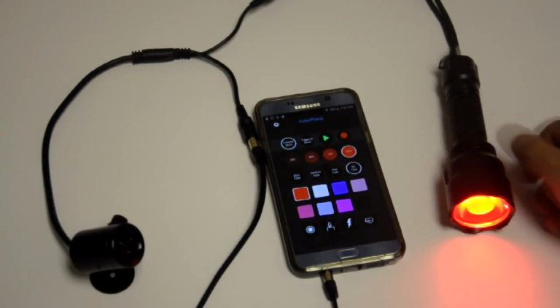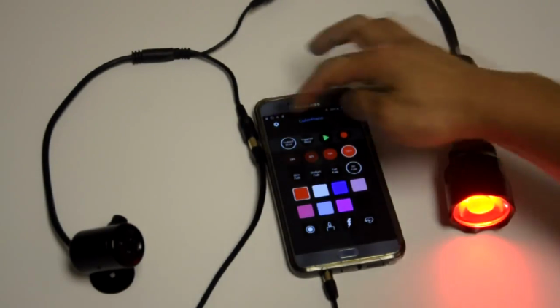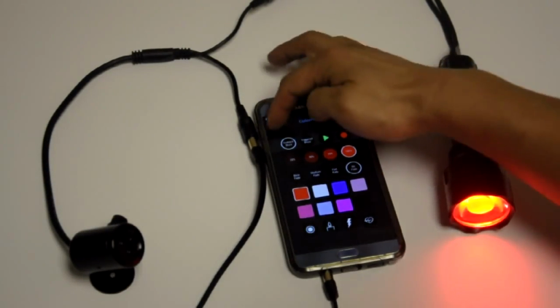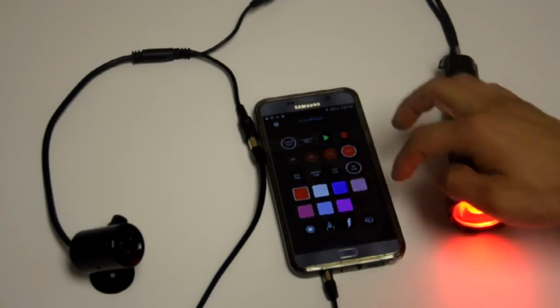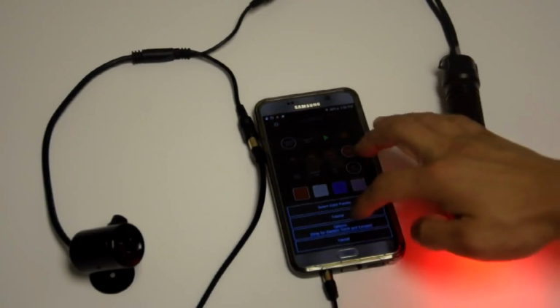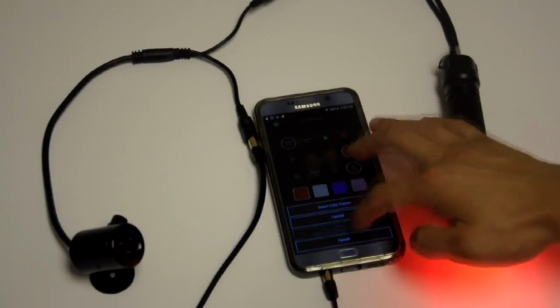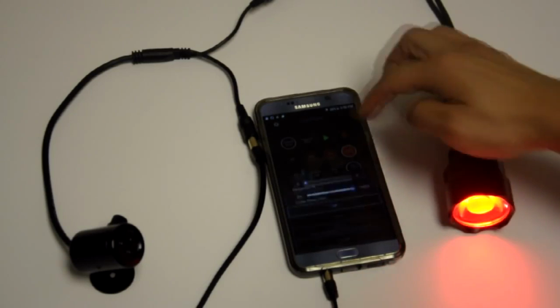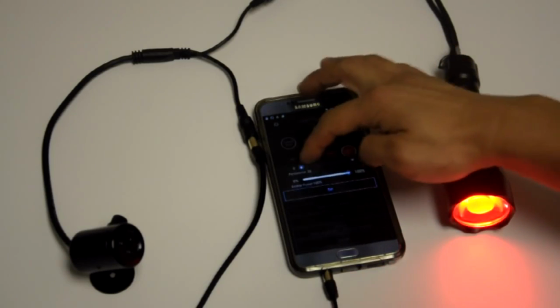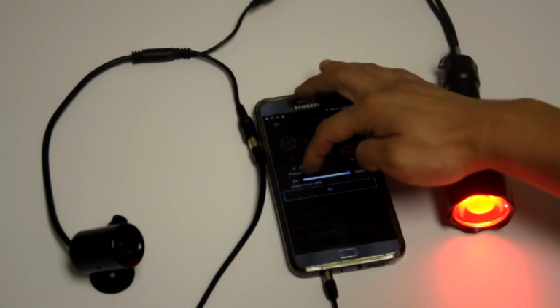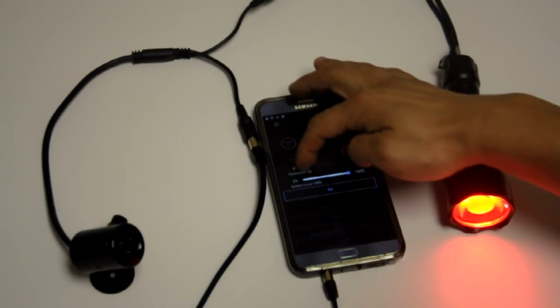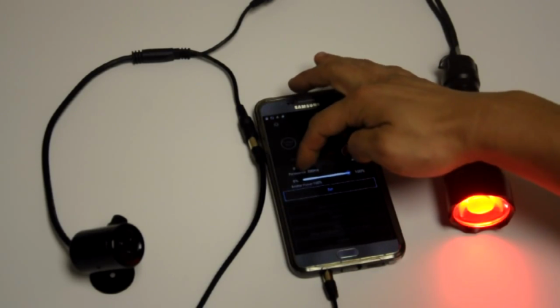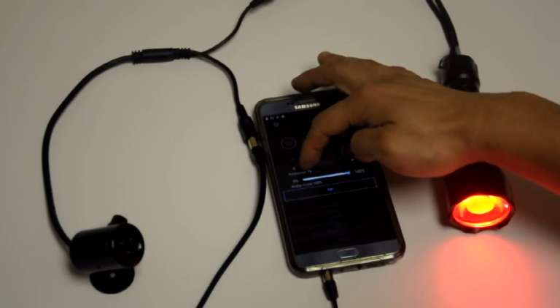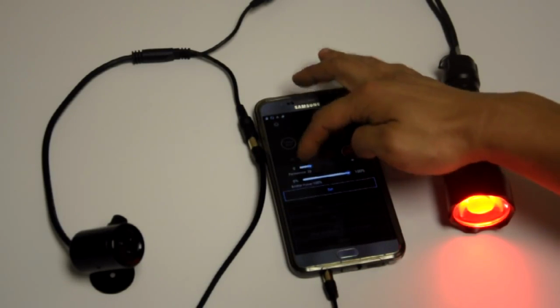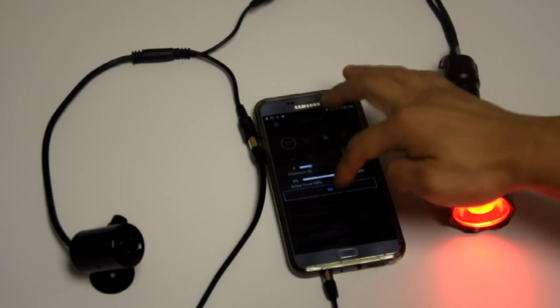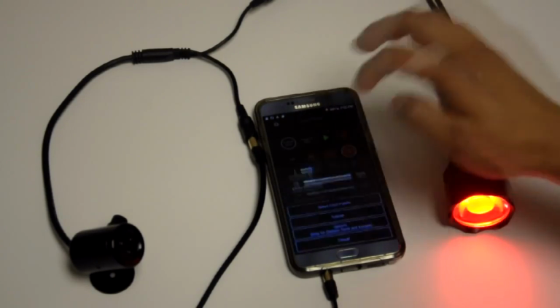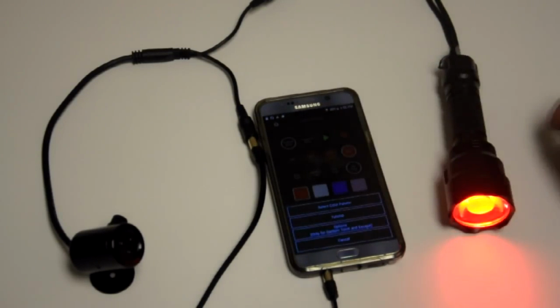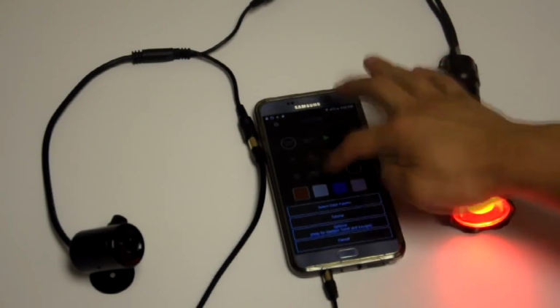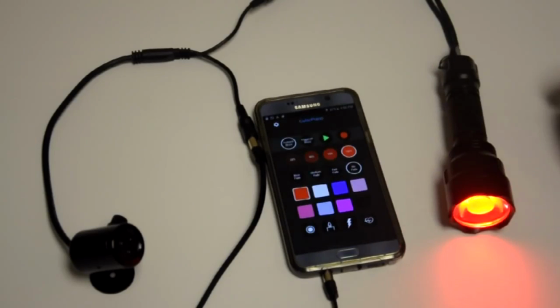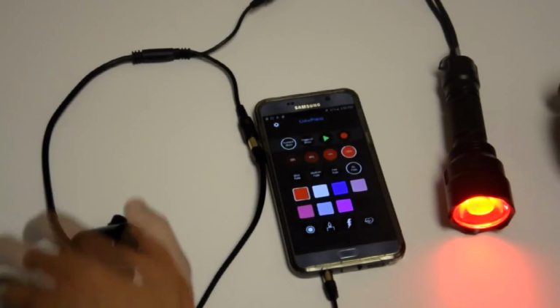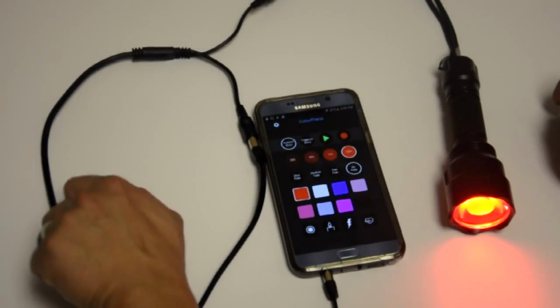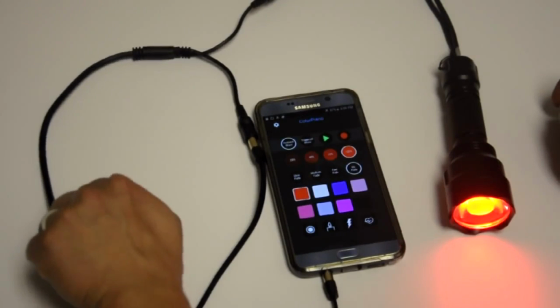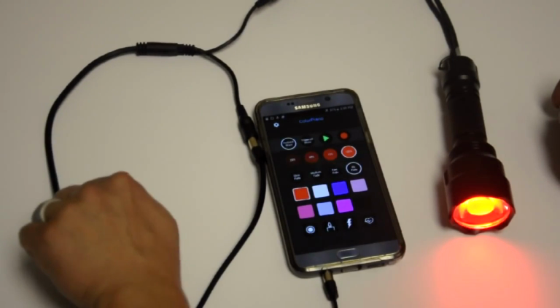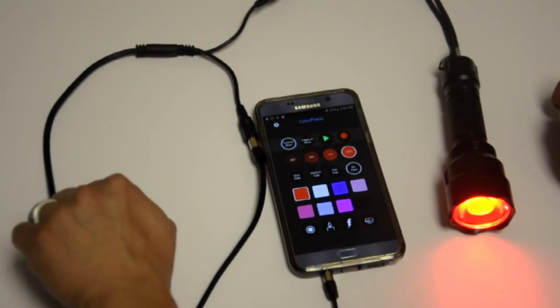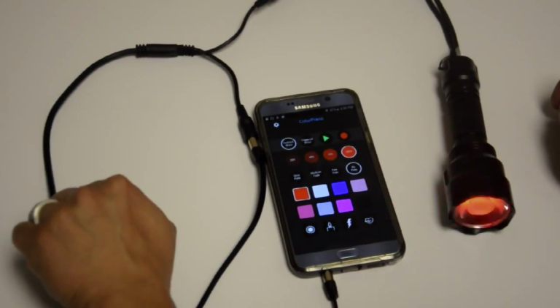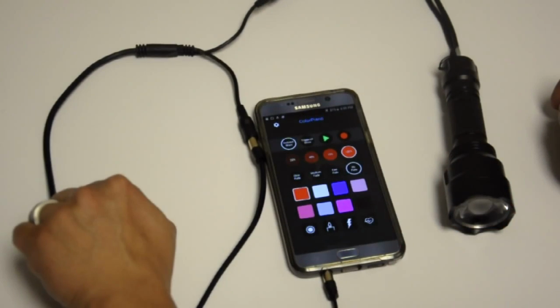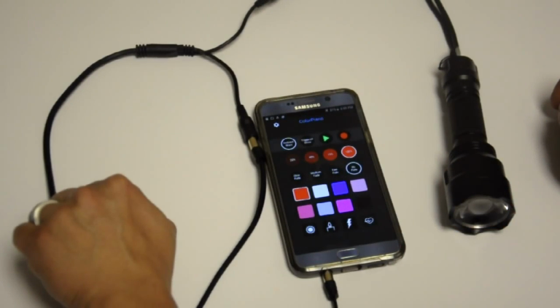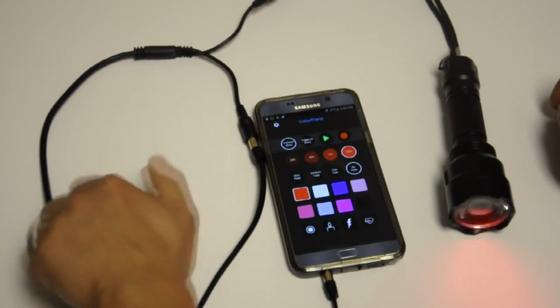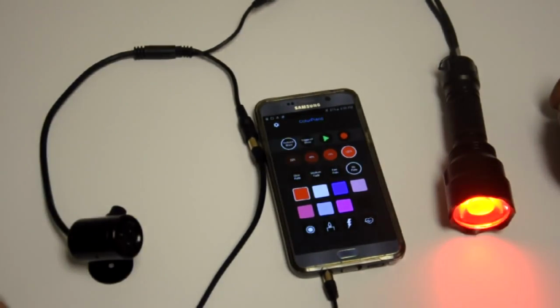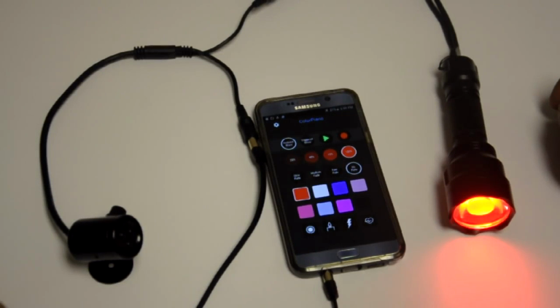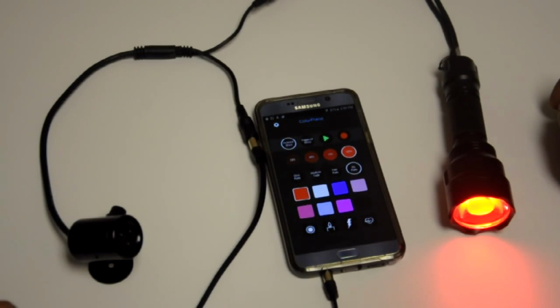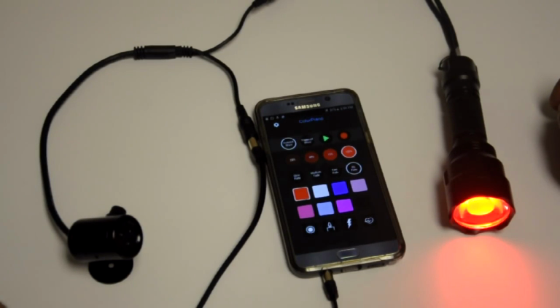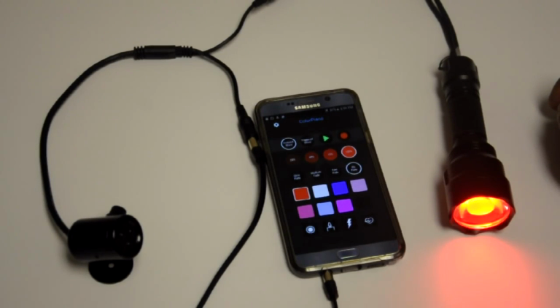Now if I go back to options and select a two second persist and press set, when I block the signal, after two seconds the torch will turn off. And when it gets the signal again, it turns back on.